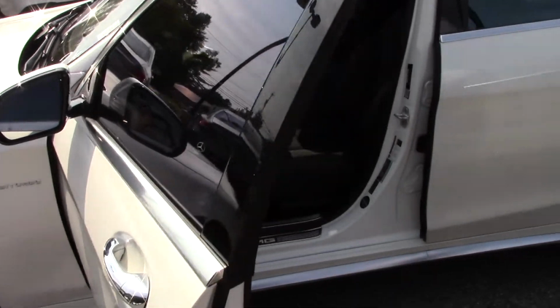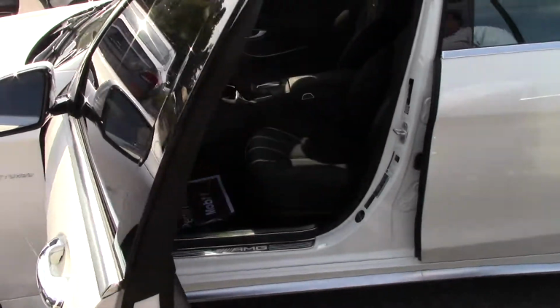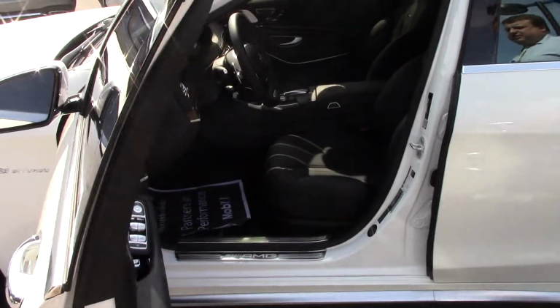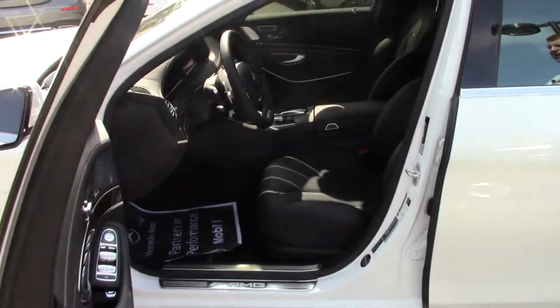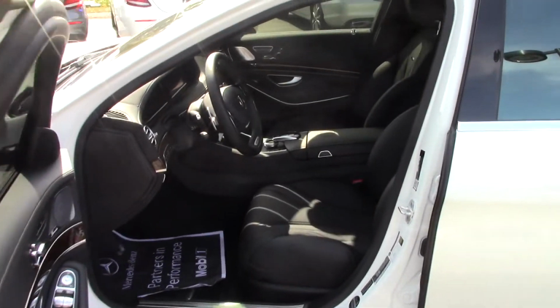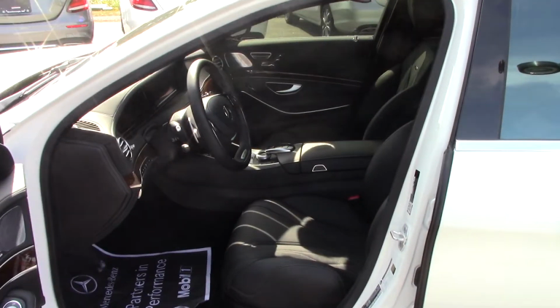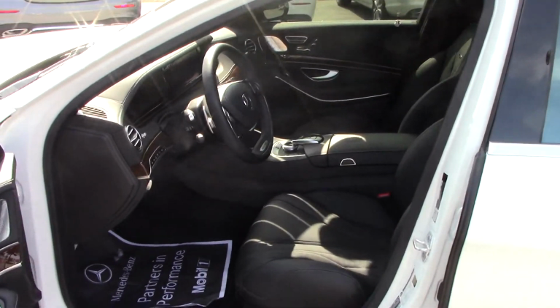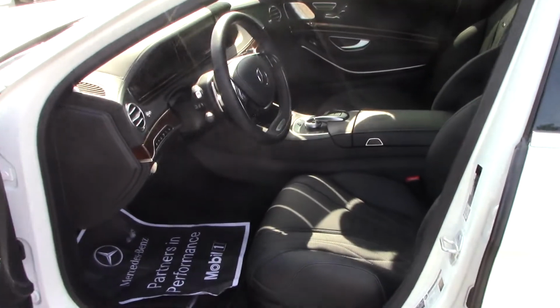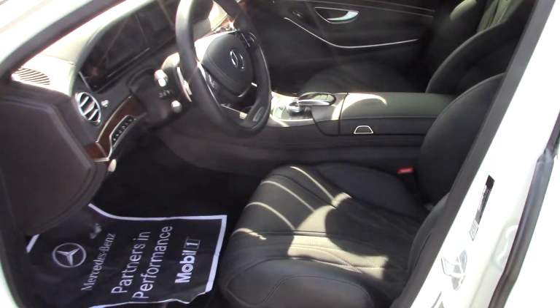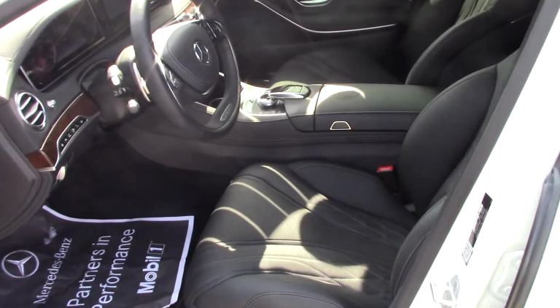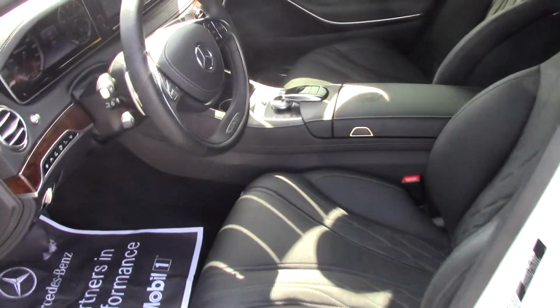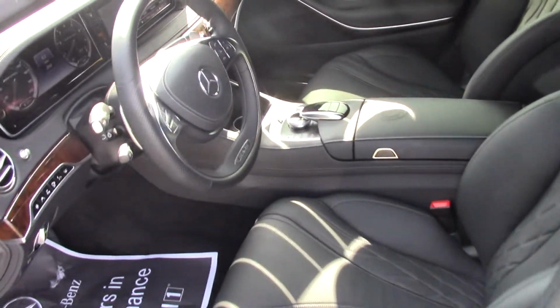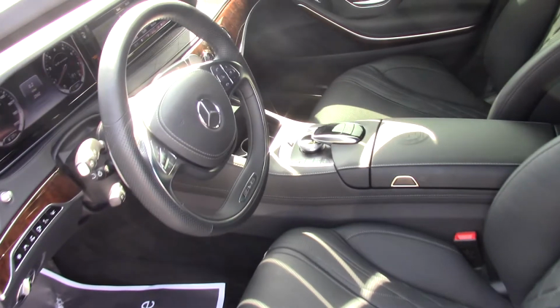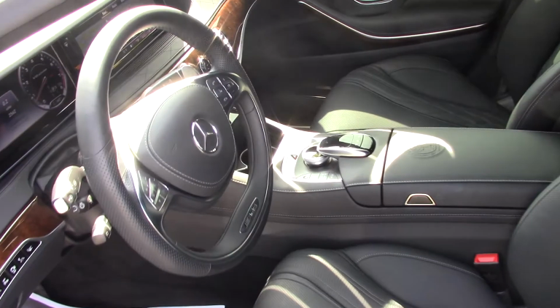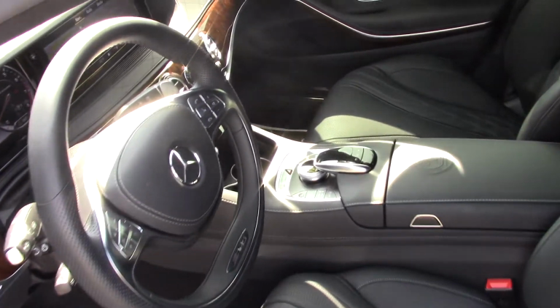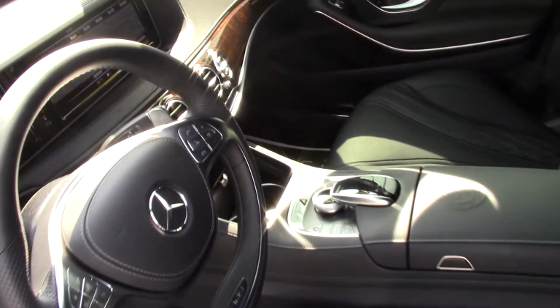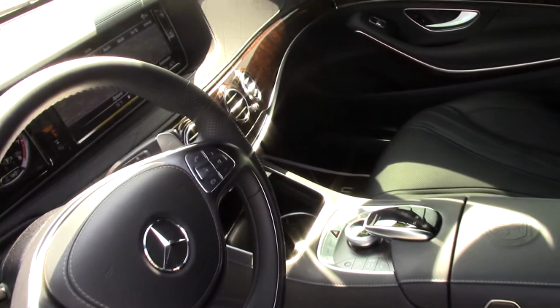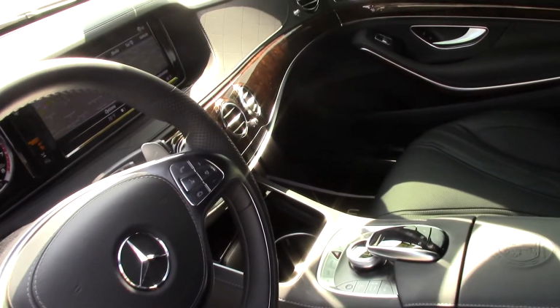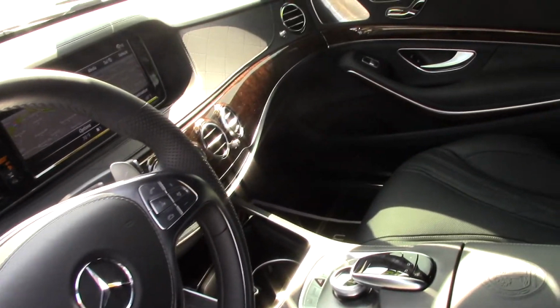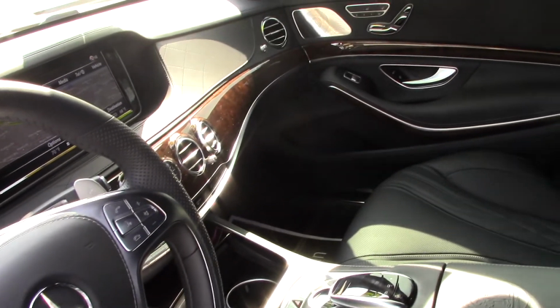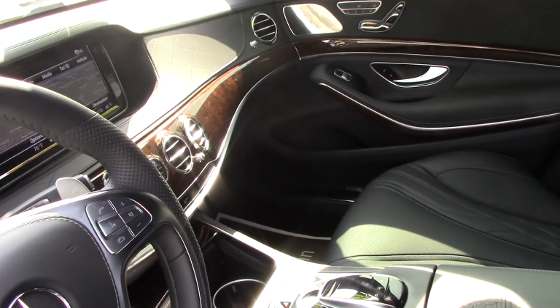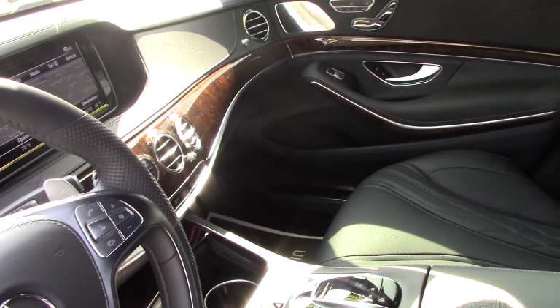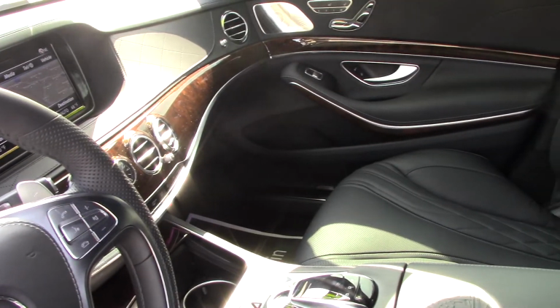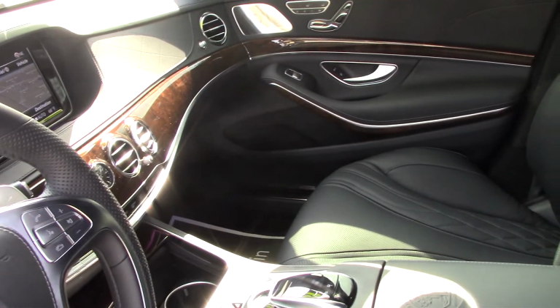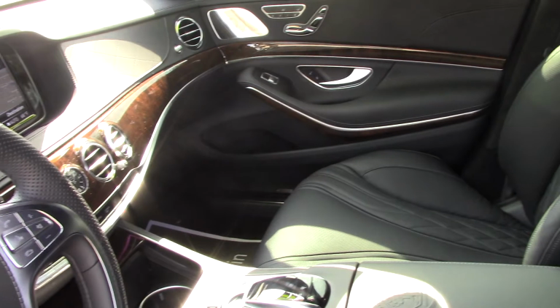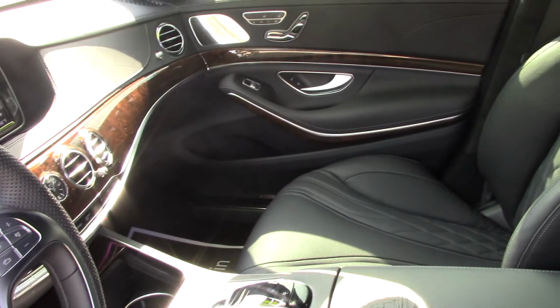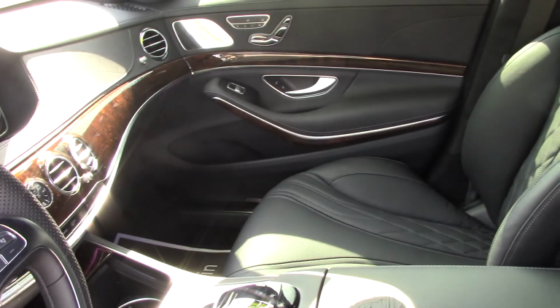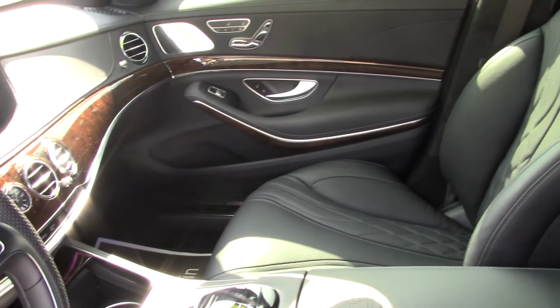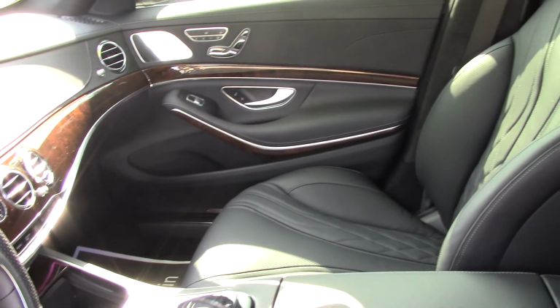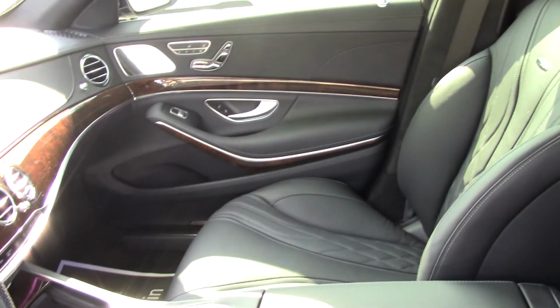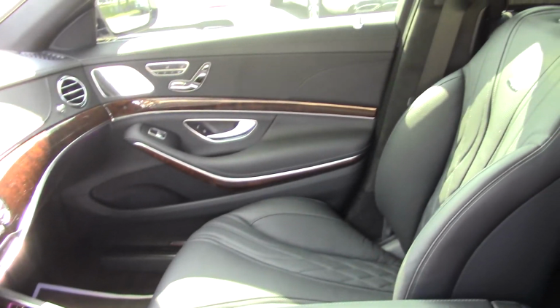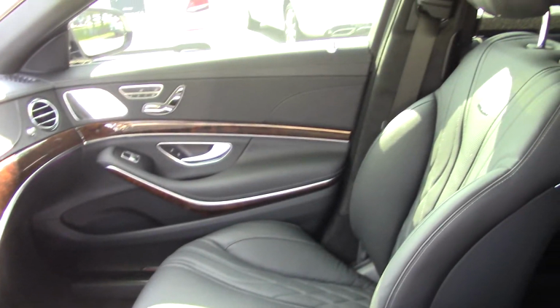Inside the vehicle, the black Nappa leather with the burl walnut trim. It has heated and ventilated seats. It also has the massaging feature with several different controls that you can set up for your massages, and a heated steering wheel.